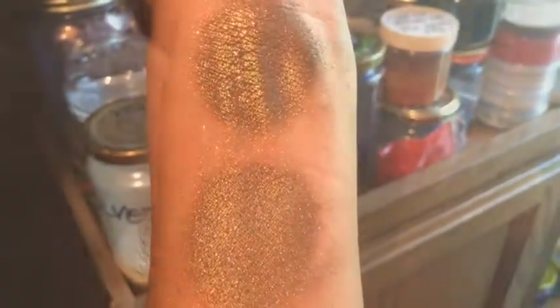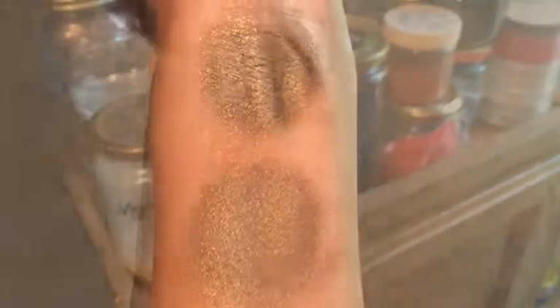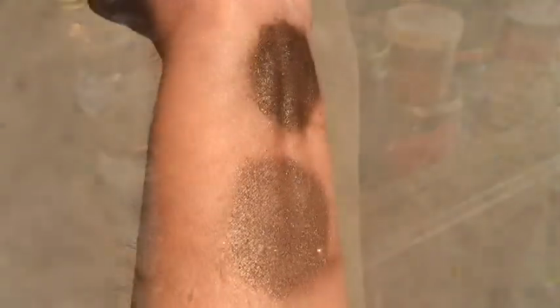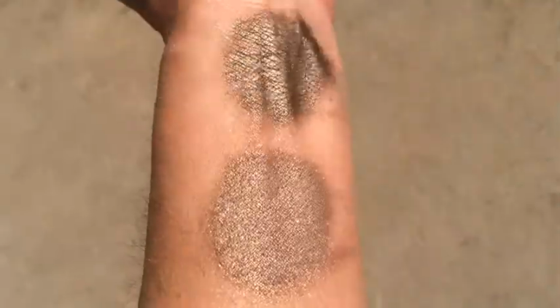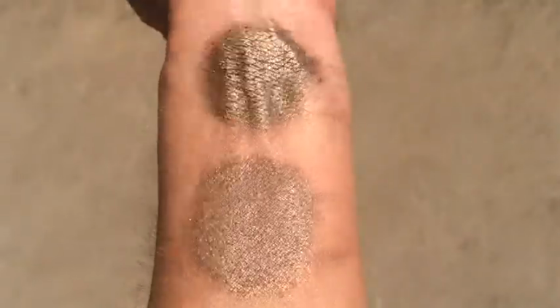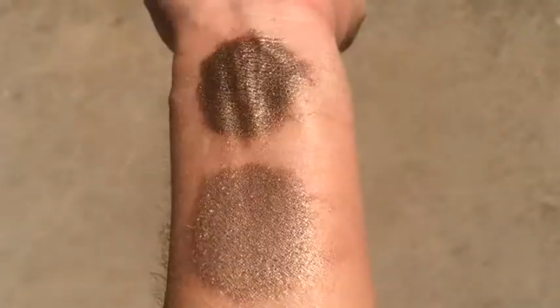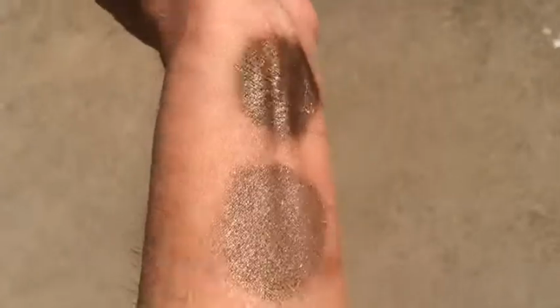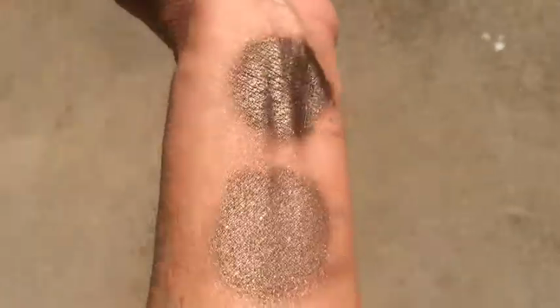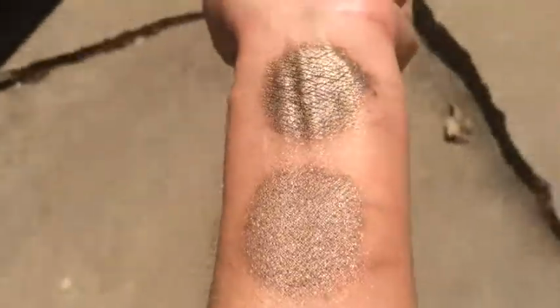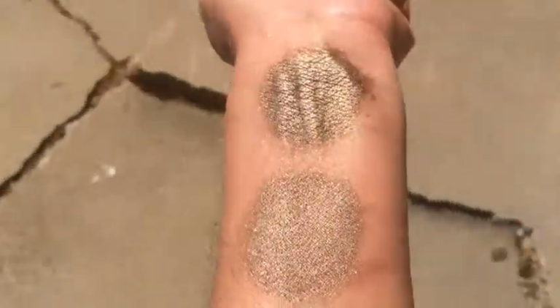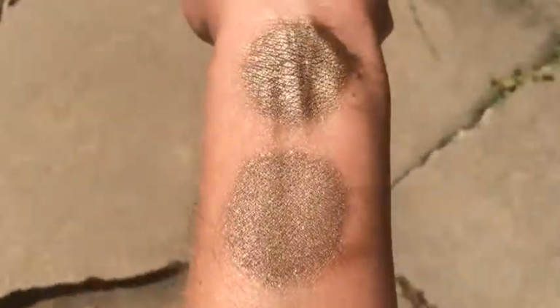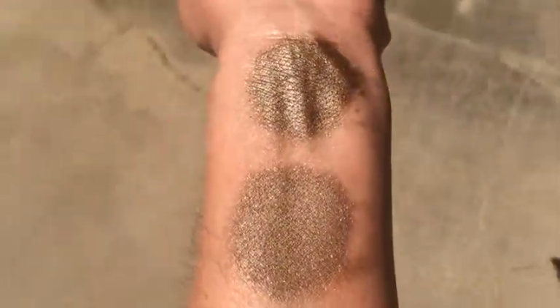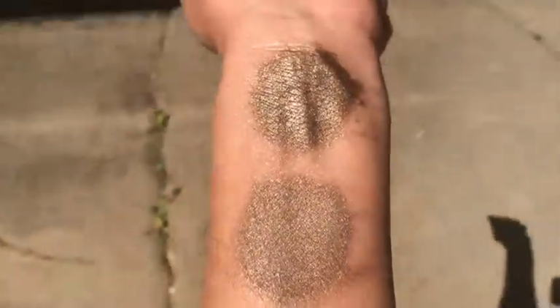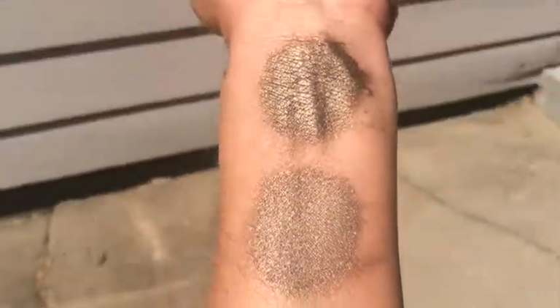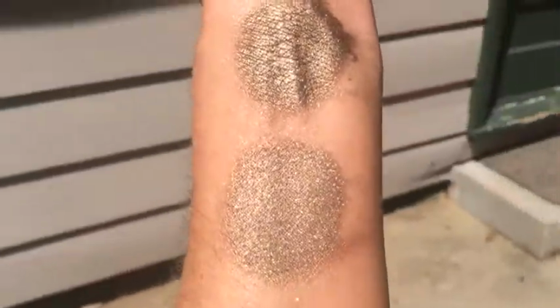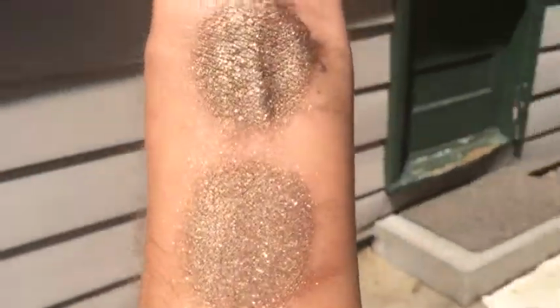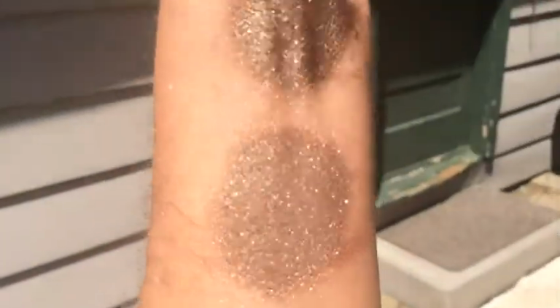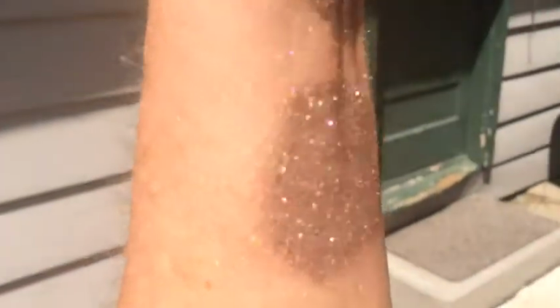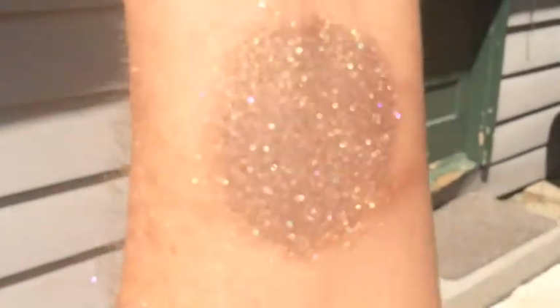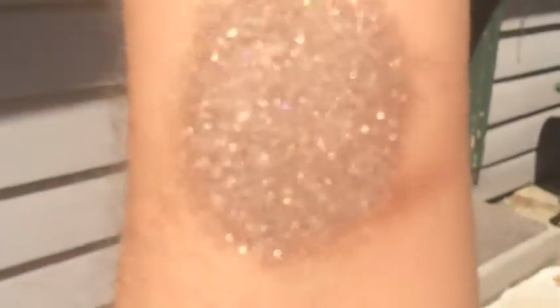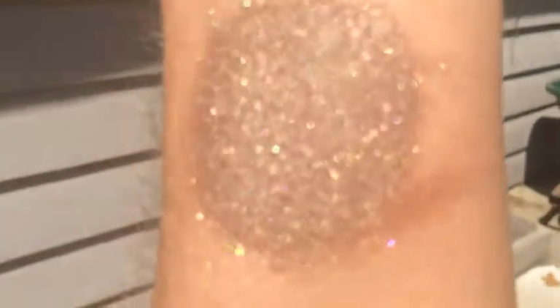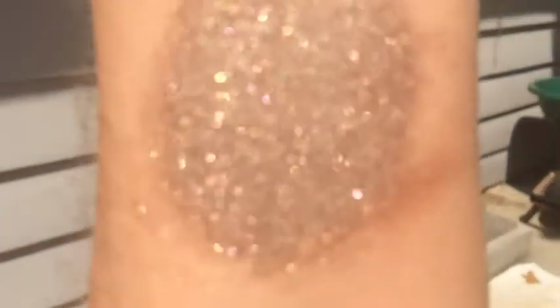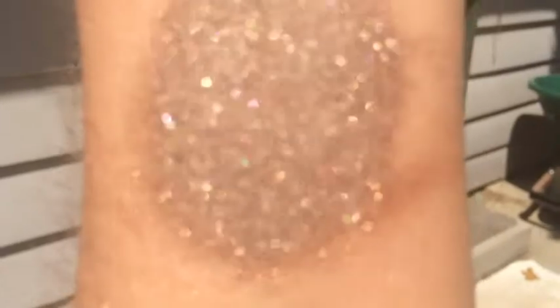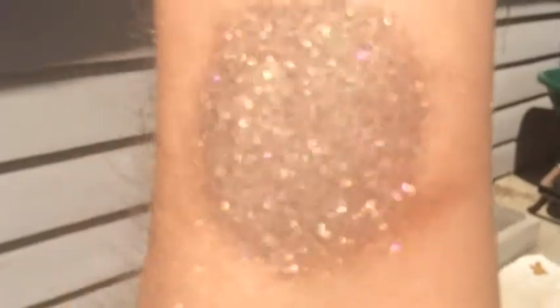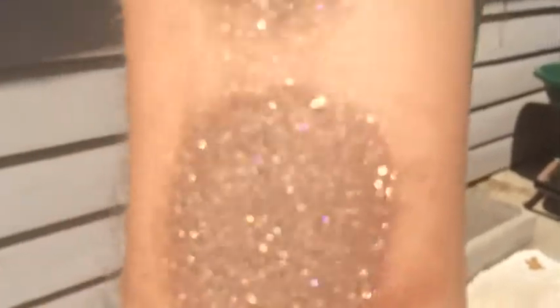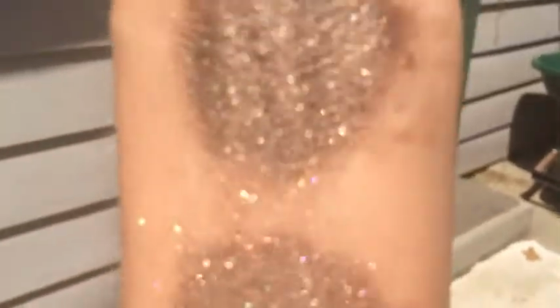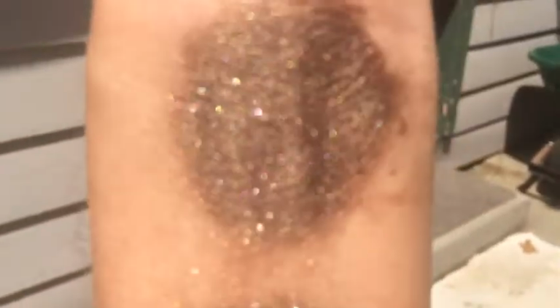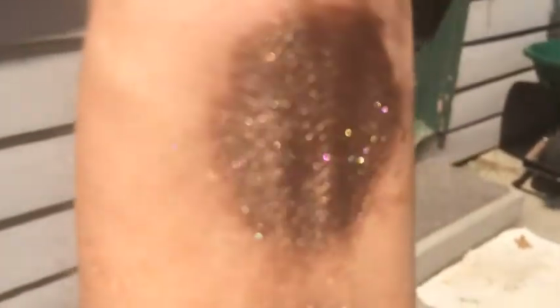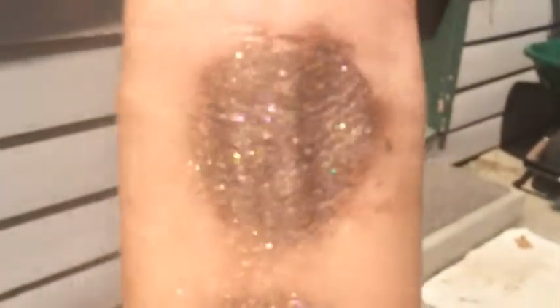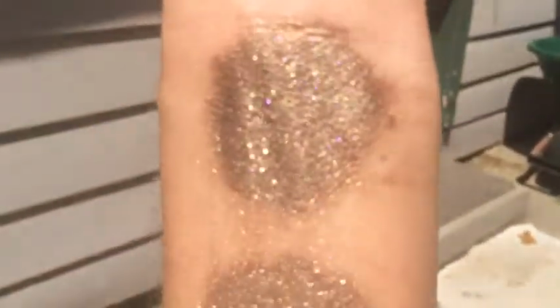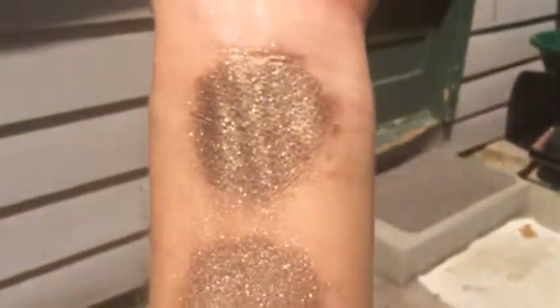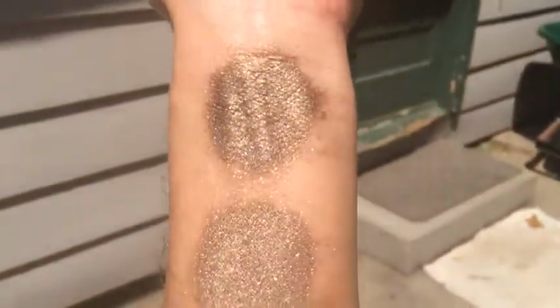This is Stylish in sunlight. That is without primer, and that is with primer.